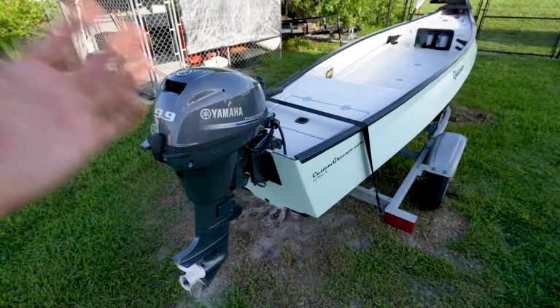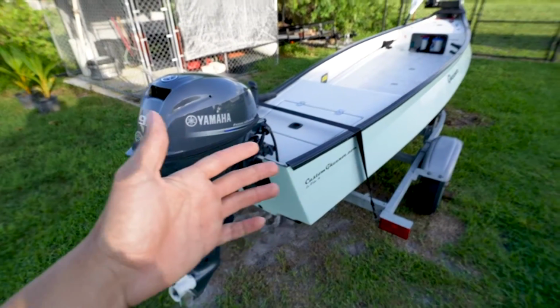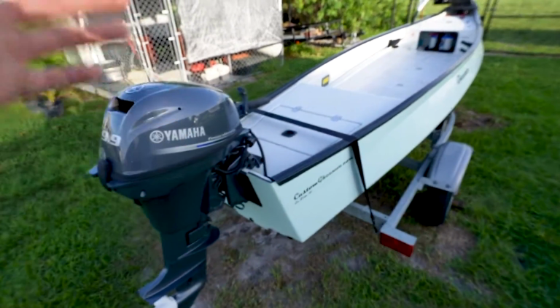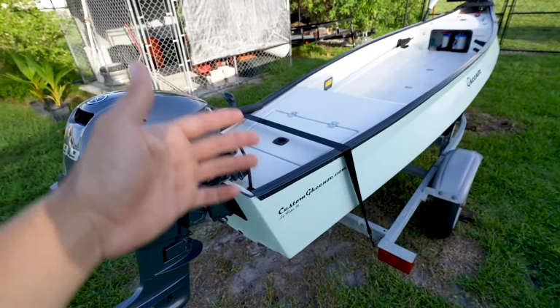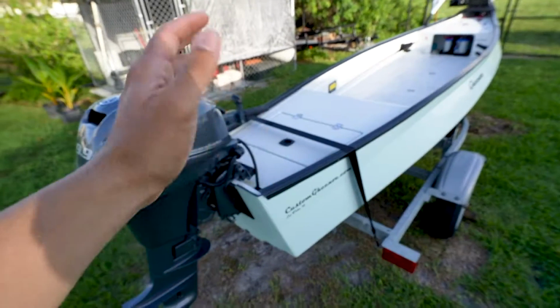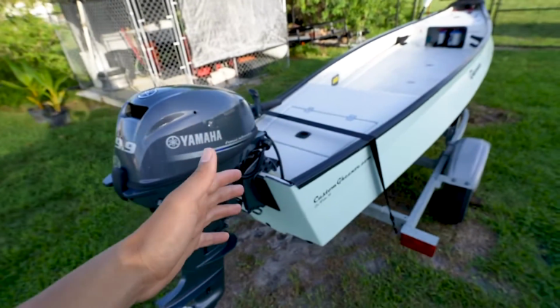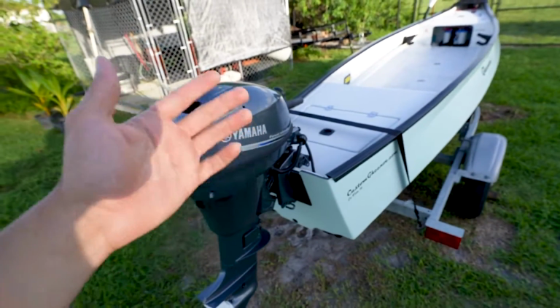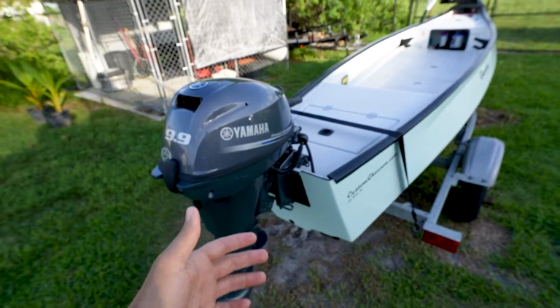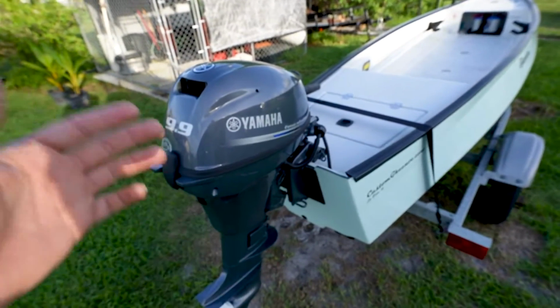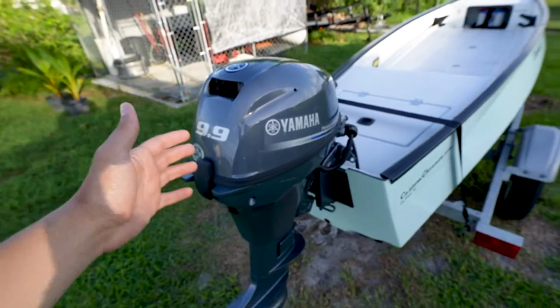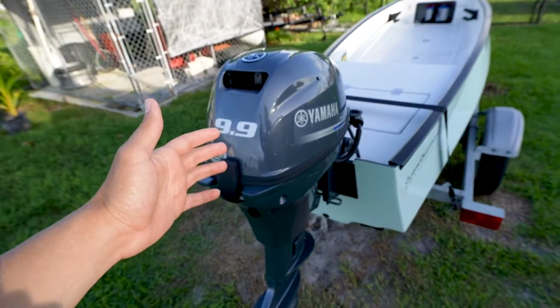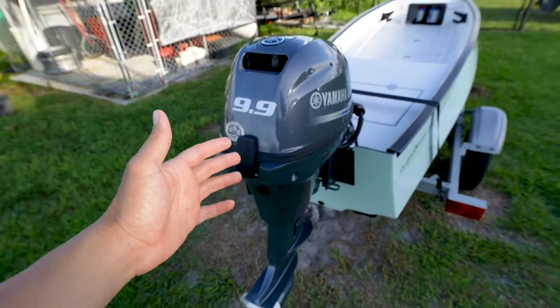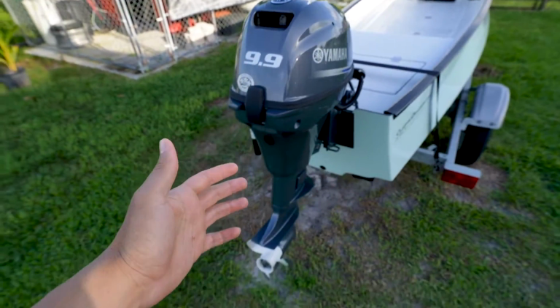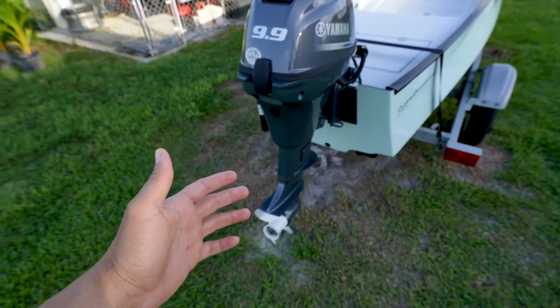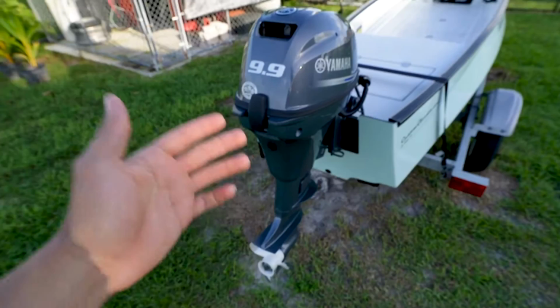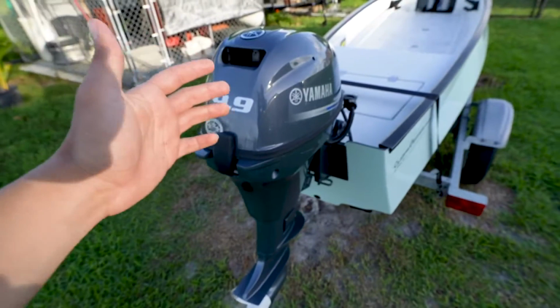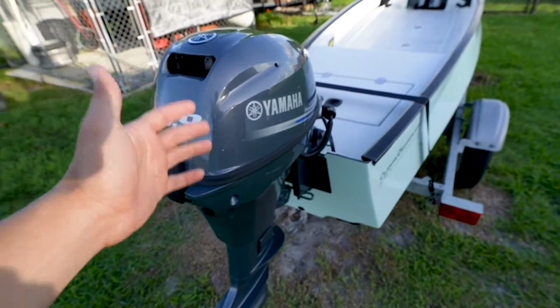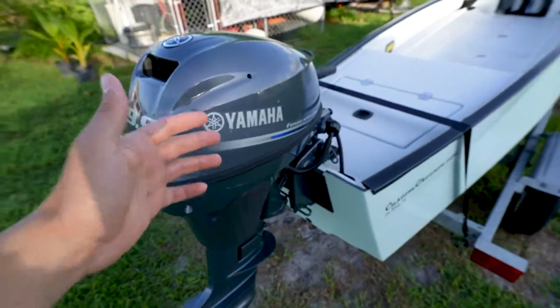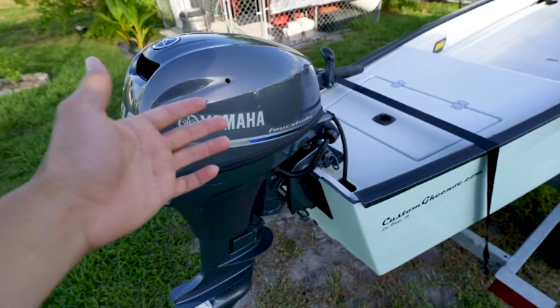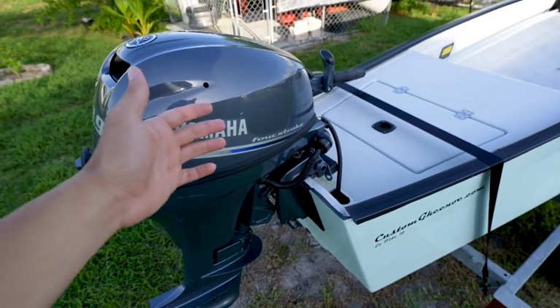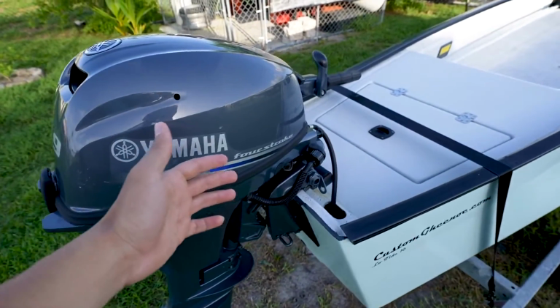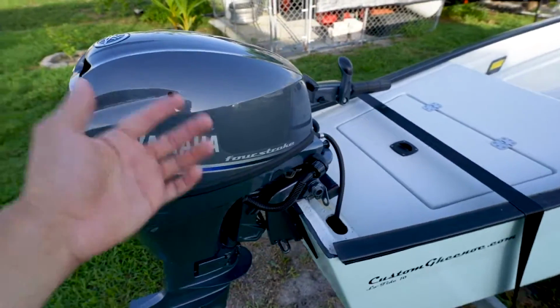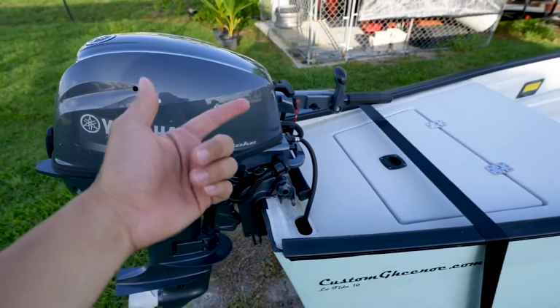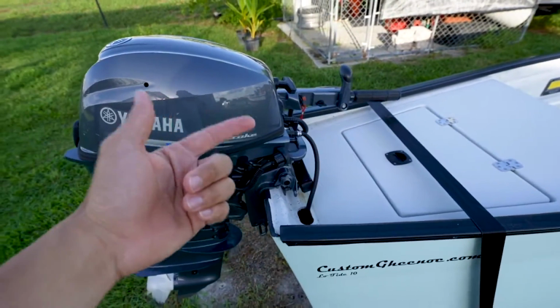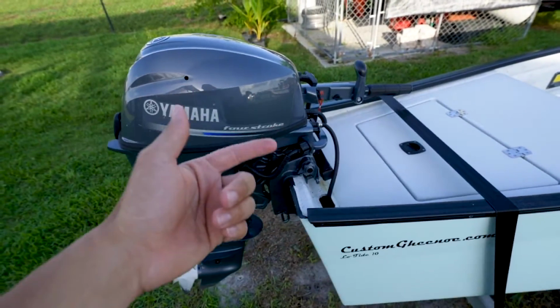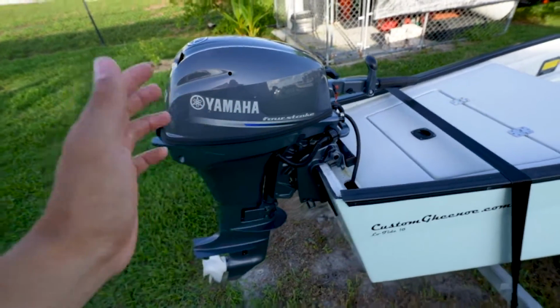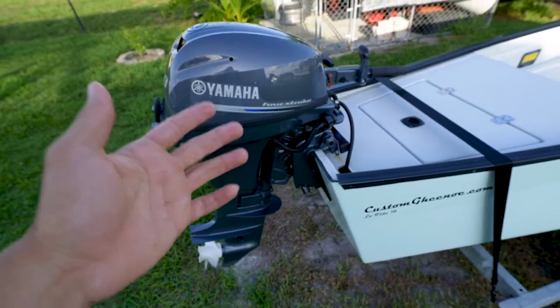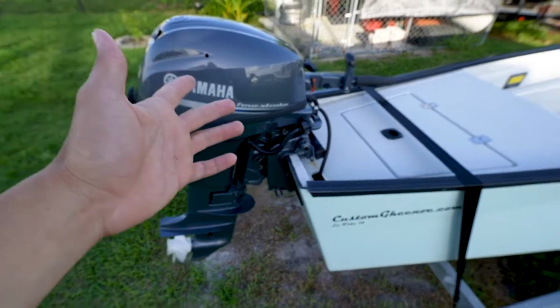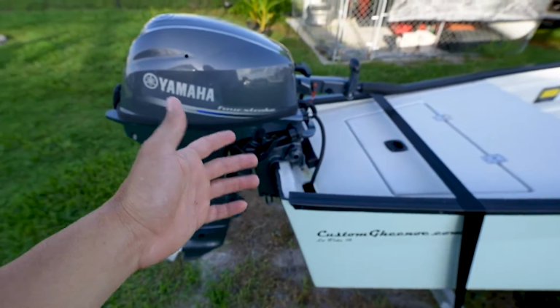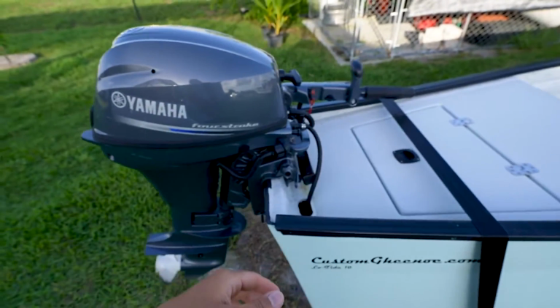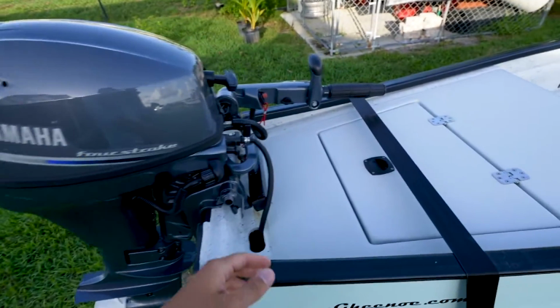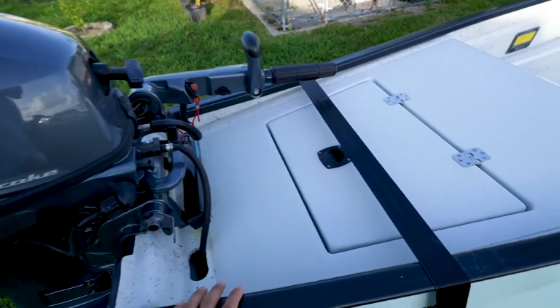Alright guys, let's get started in the back of the boat here in the stern. We've got the 9.9 Yamaha outboard here — this thing pushes the boat amazingly, more than what I expected actually. I want to go ahead and do a full video on that later on doing some speed tests.